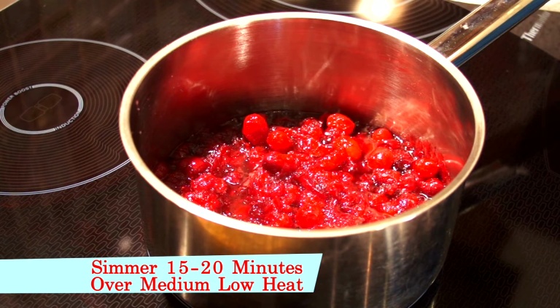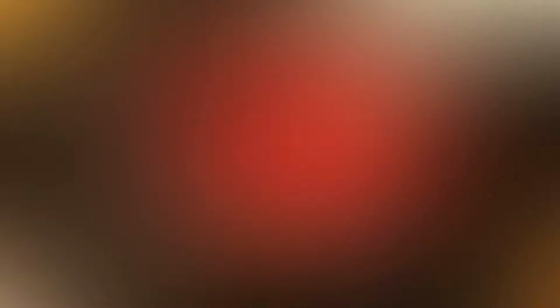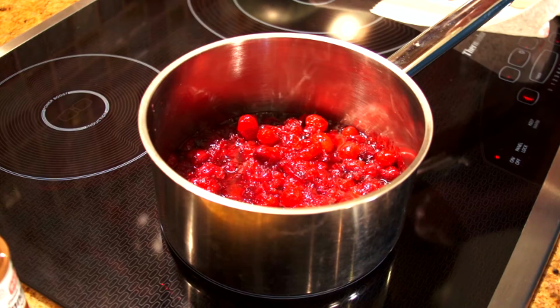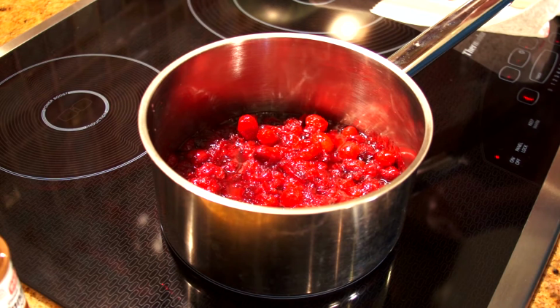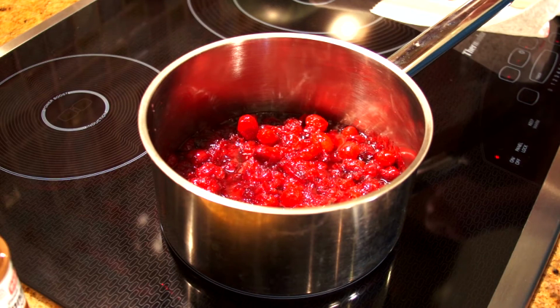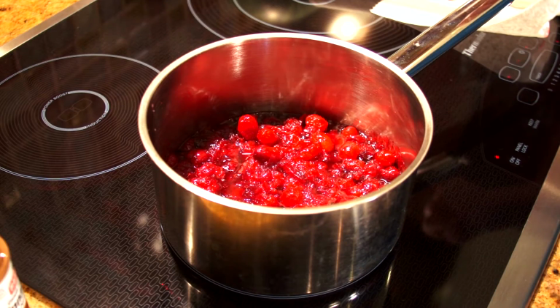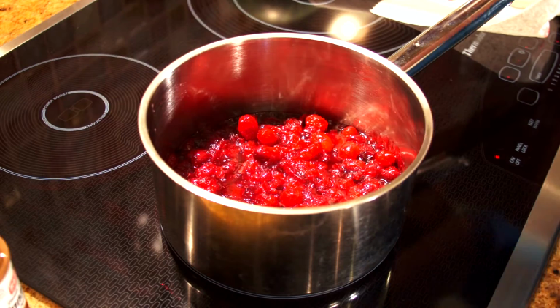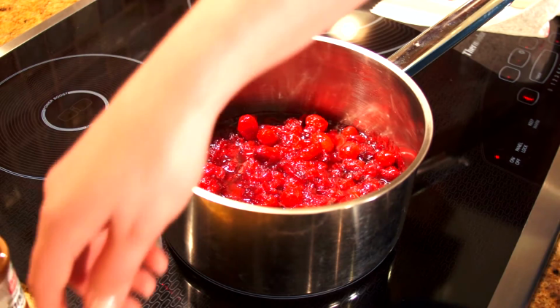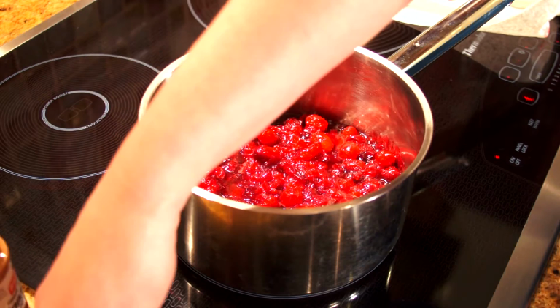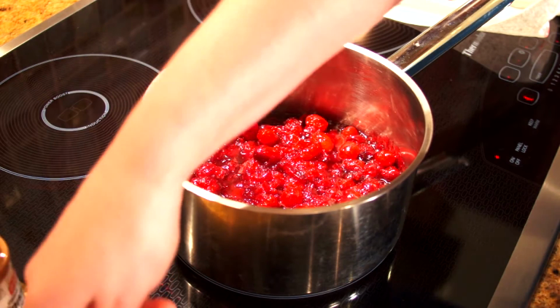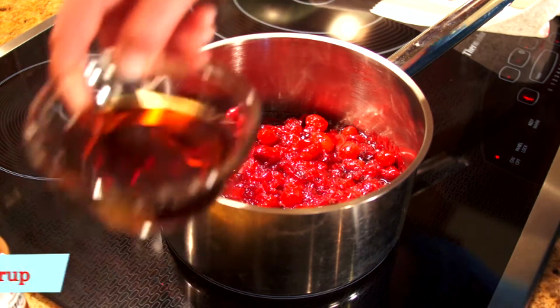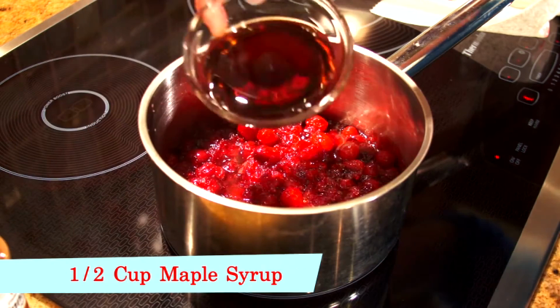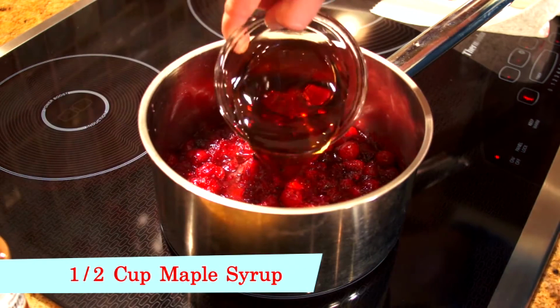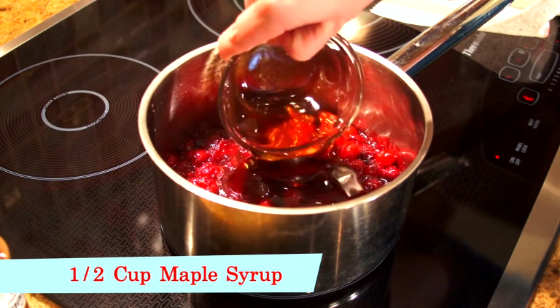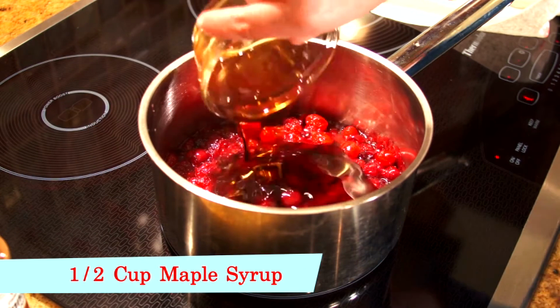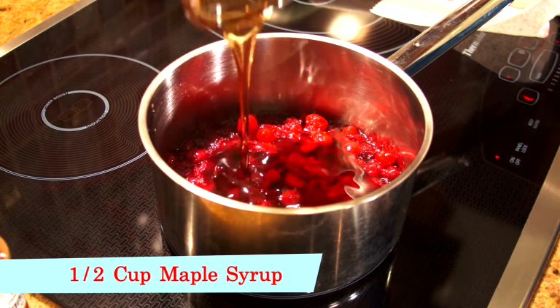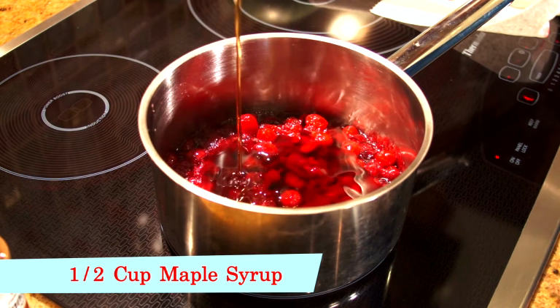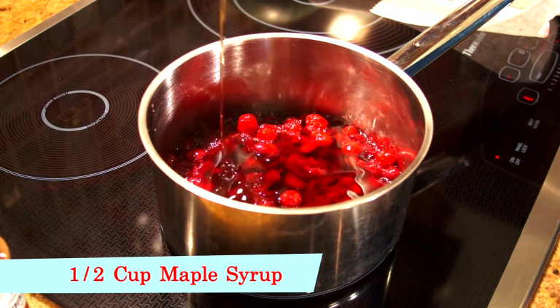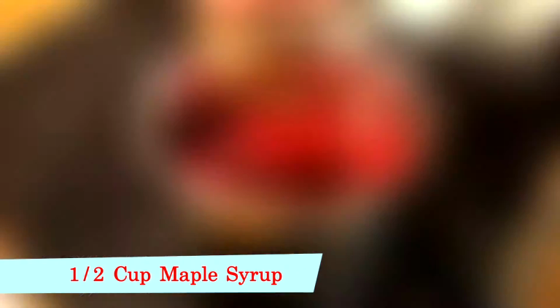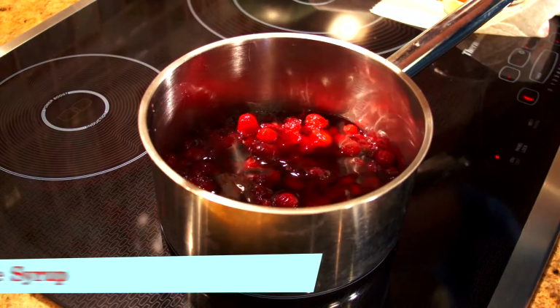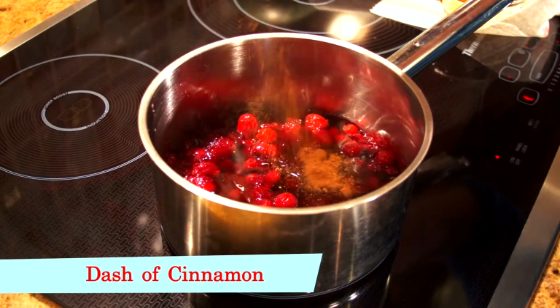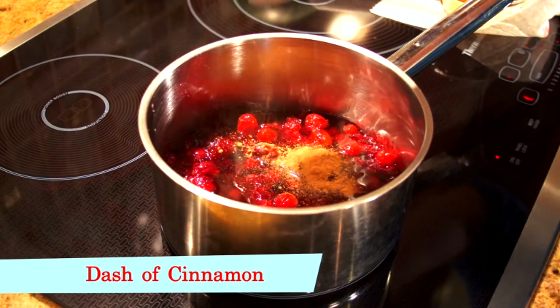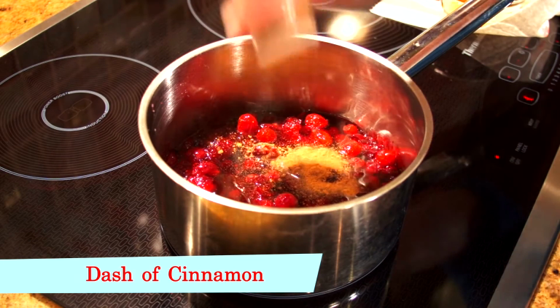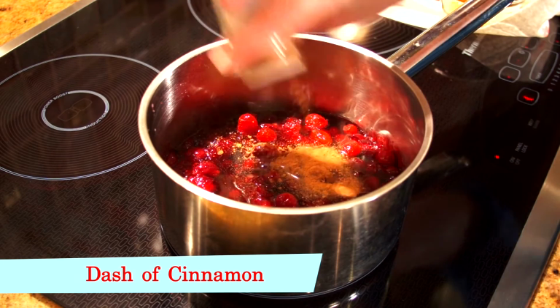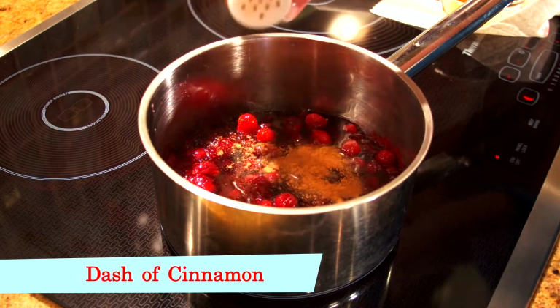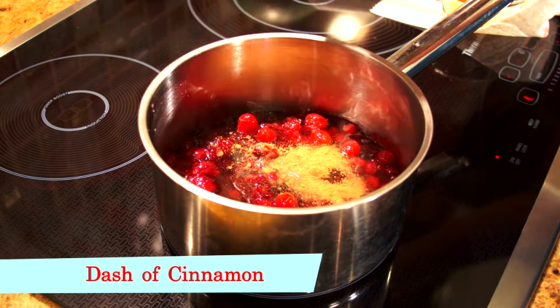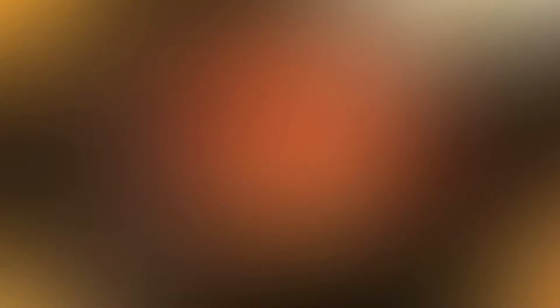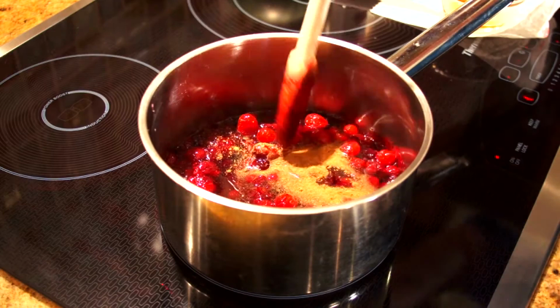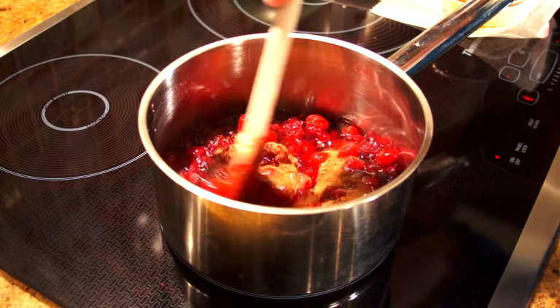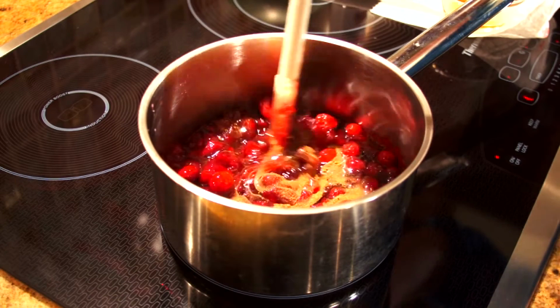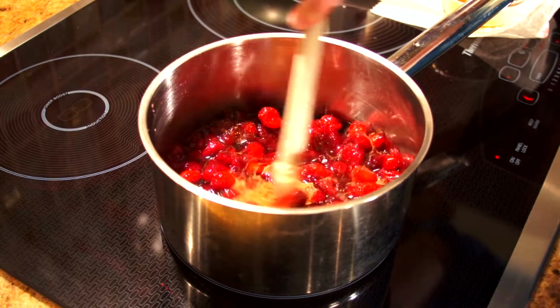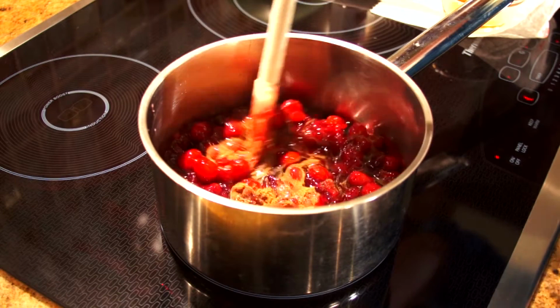After your cranberries are tender, reduce your heat to low and add half a cup of maple syrup, a dash of cinnamon. Stir it up and we'll simmer for another few minutes.